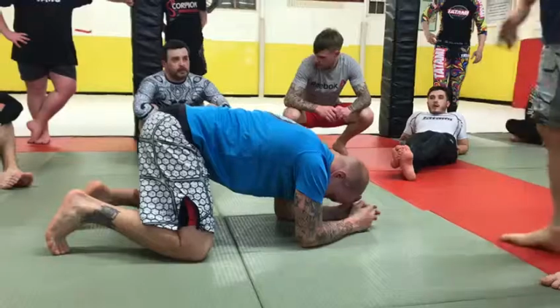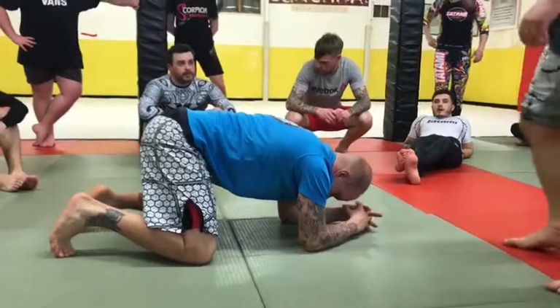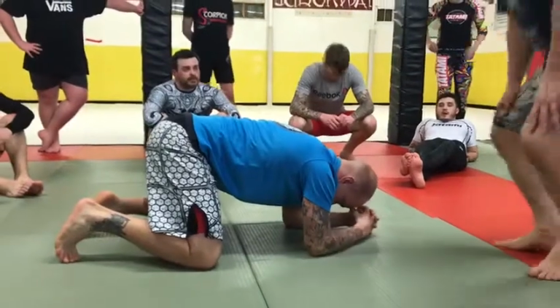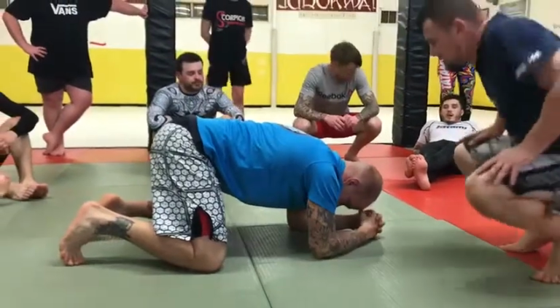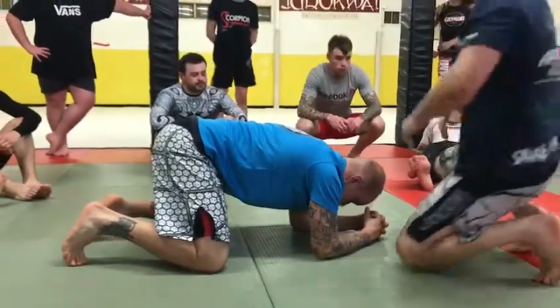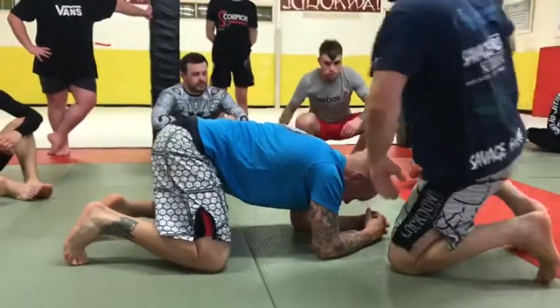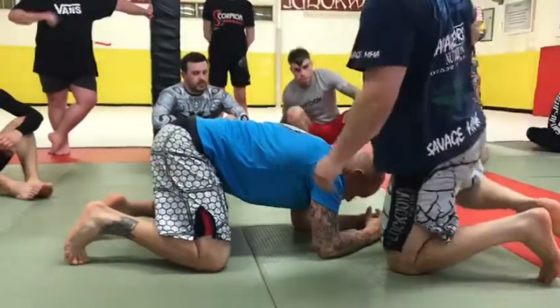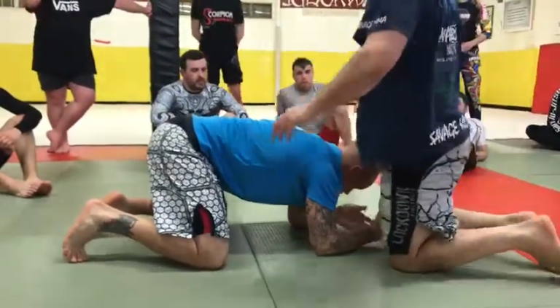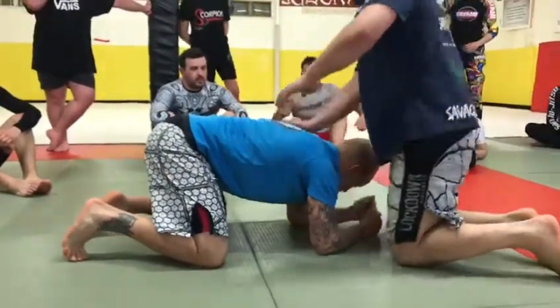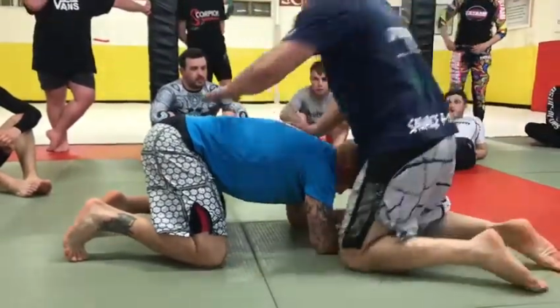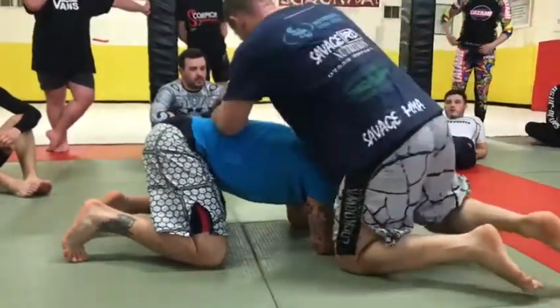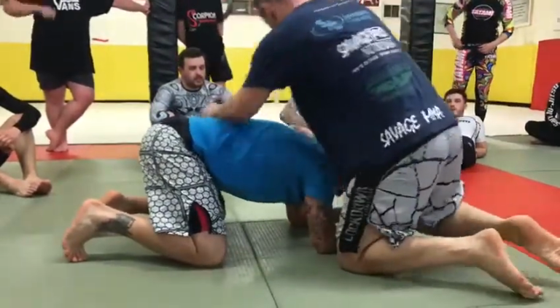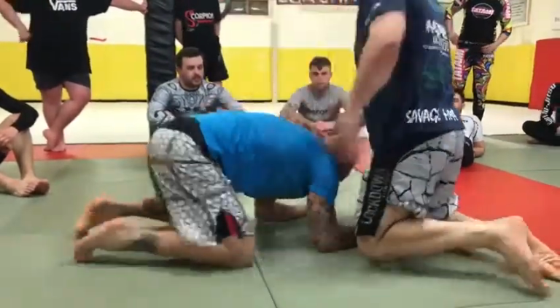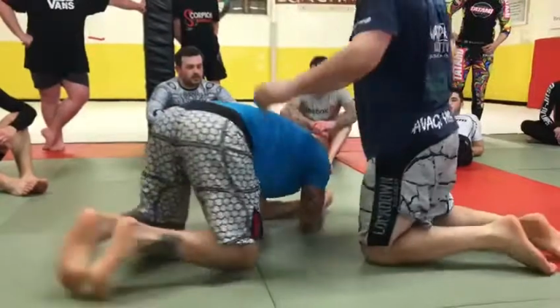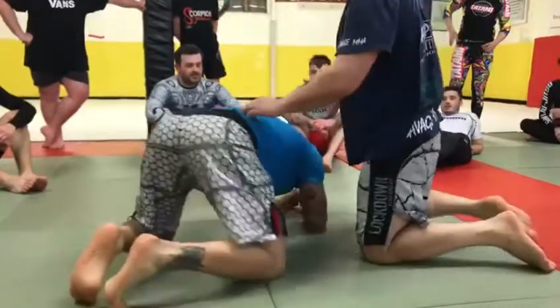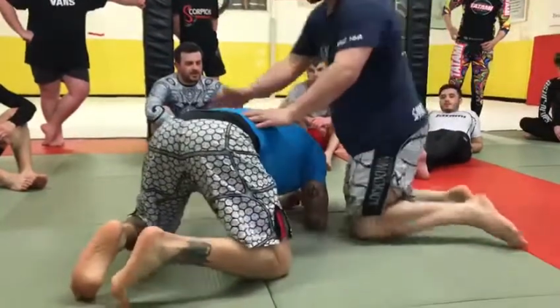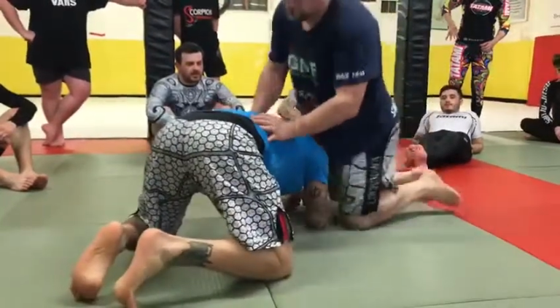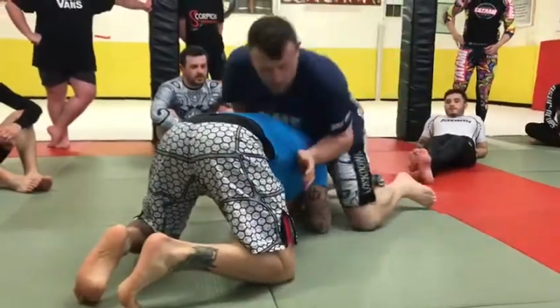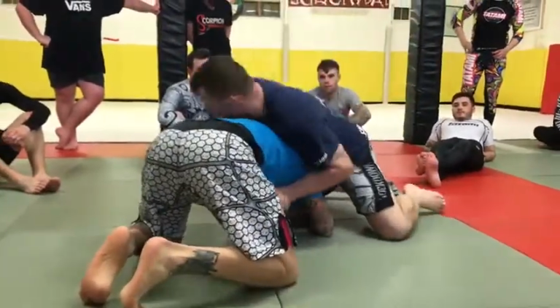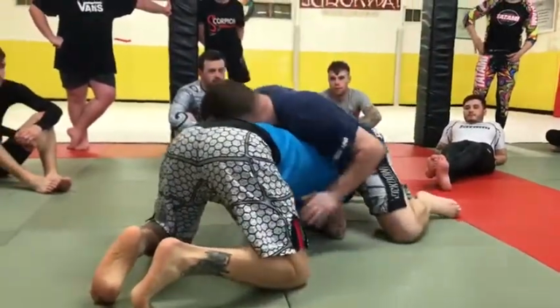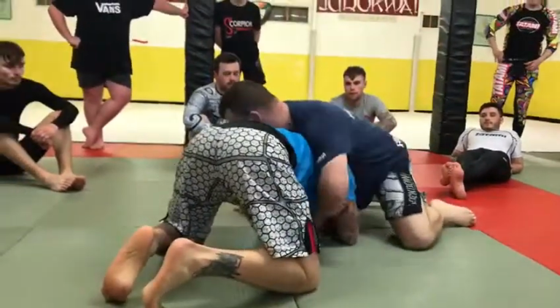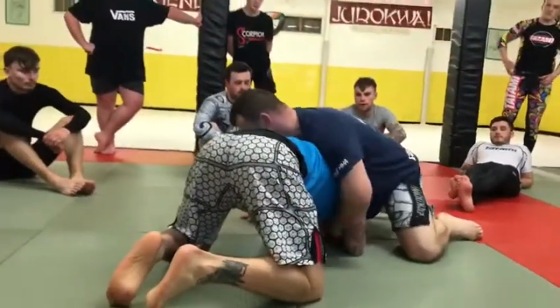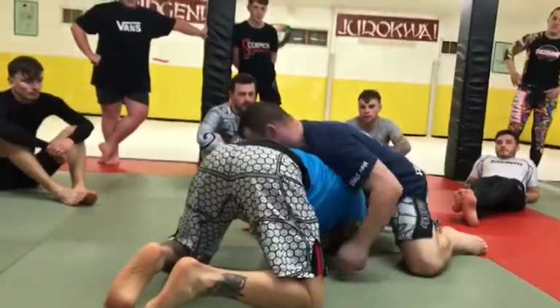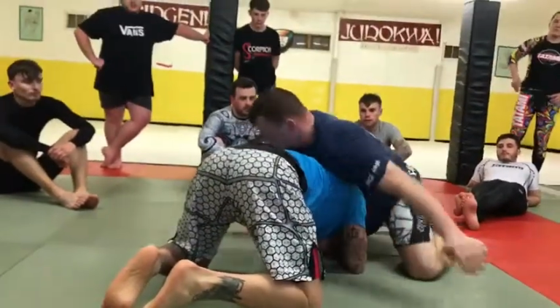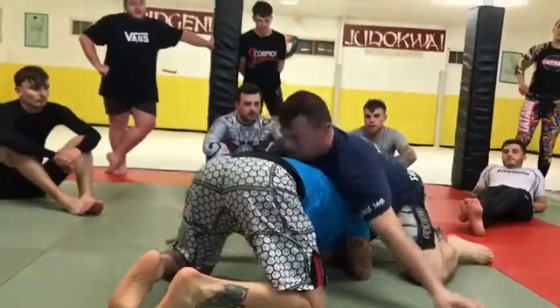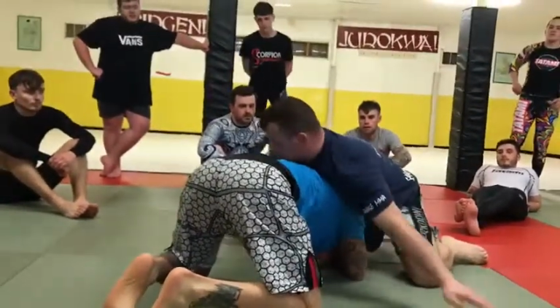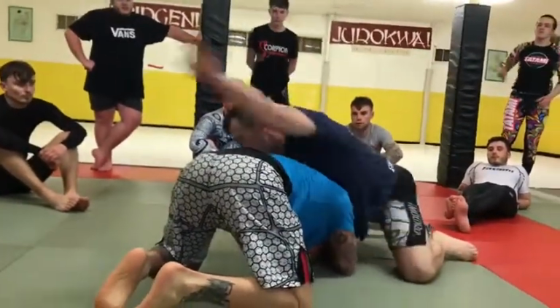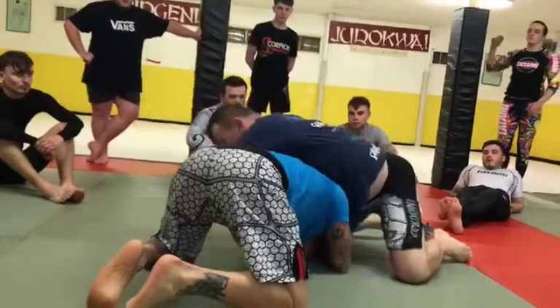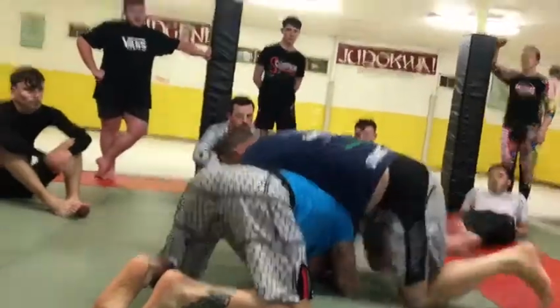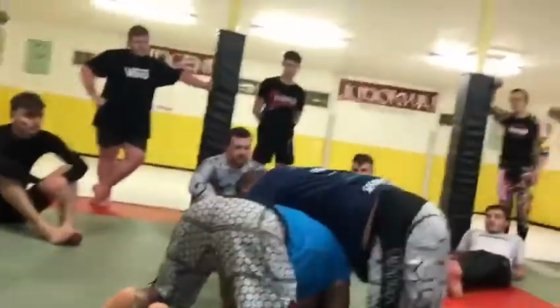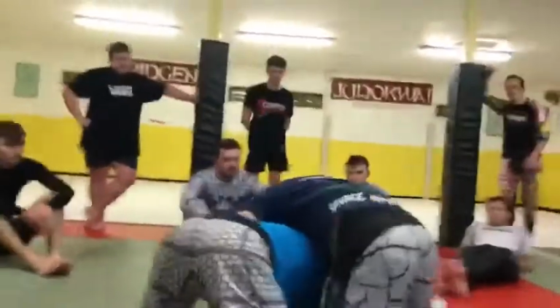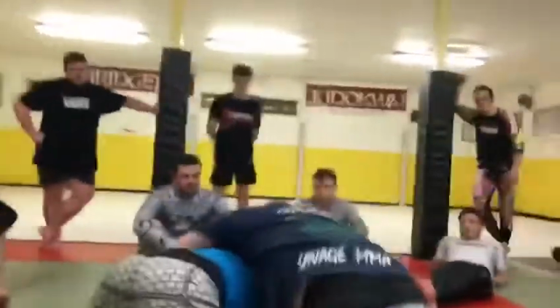Look at this one, a little bit complicated, but it comes down a little bit. So again, we've got some sprawling. Sprawl your land, chest on chest. Land over.